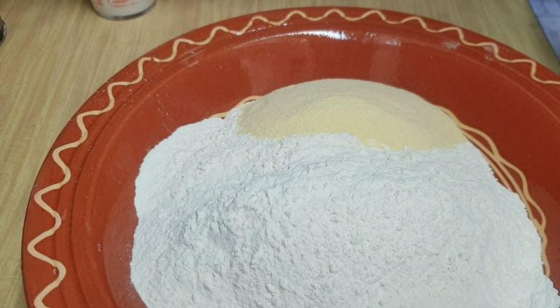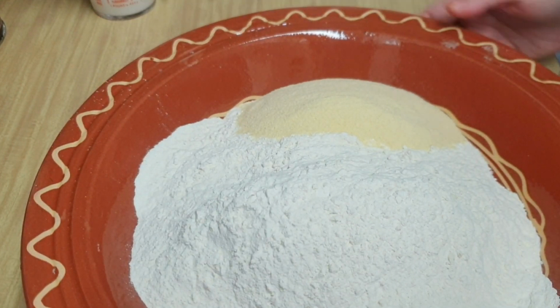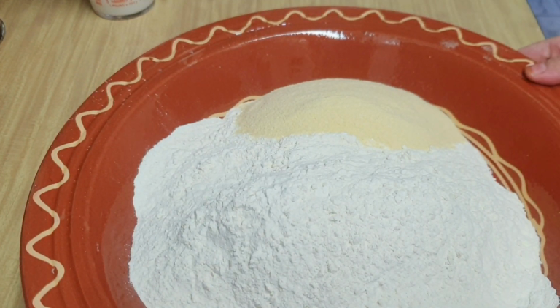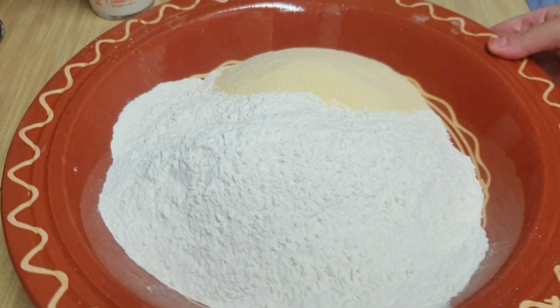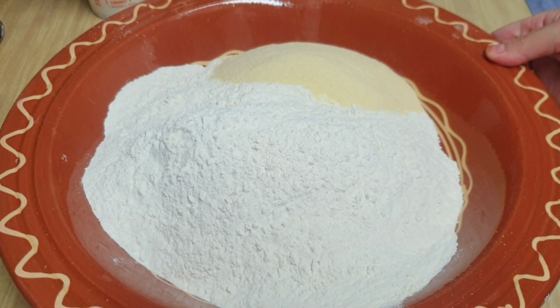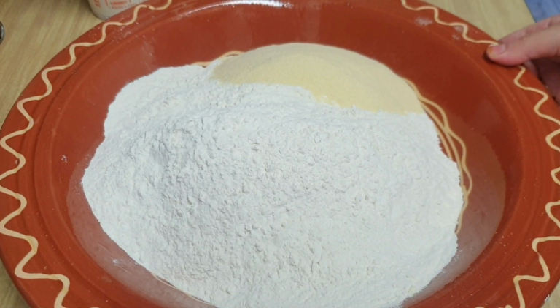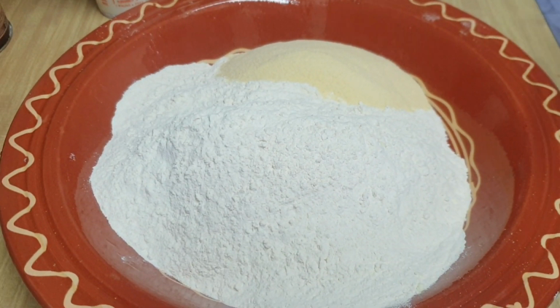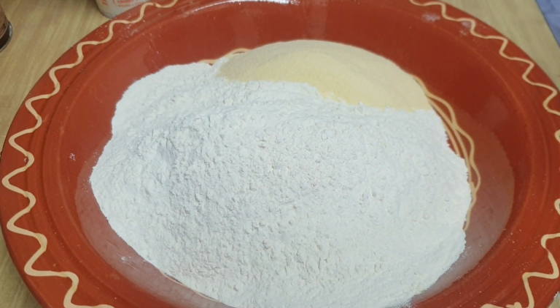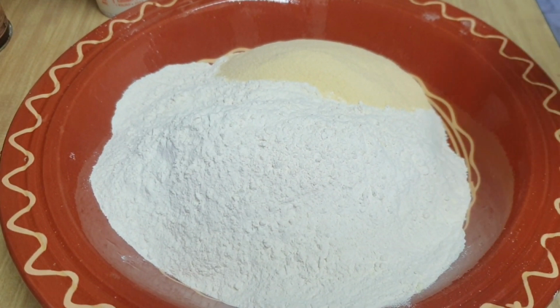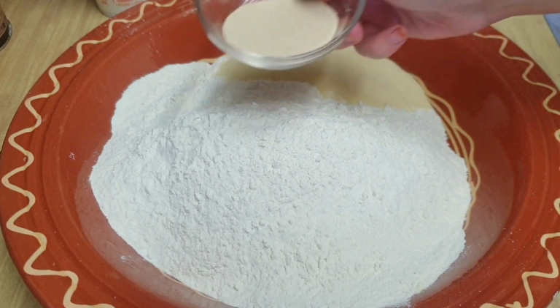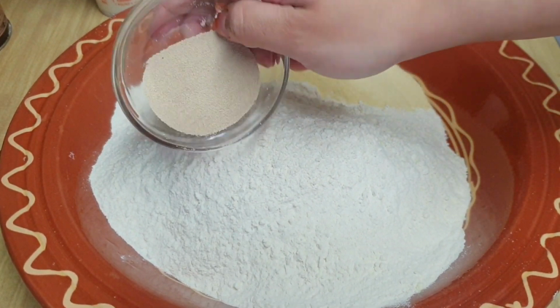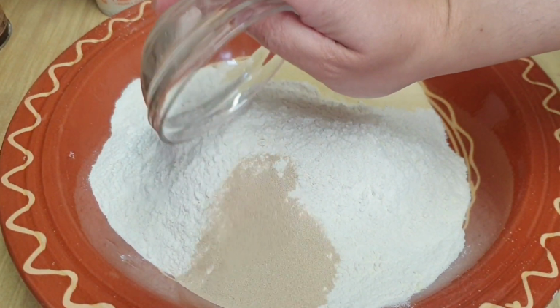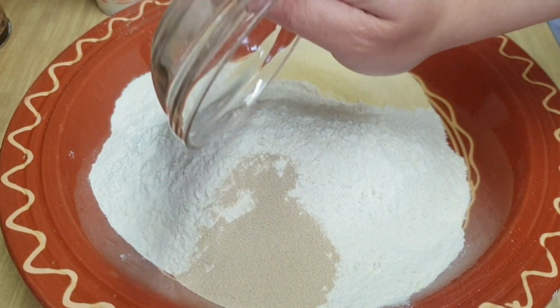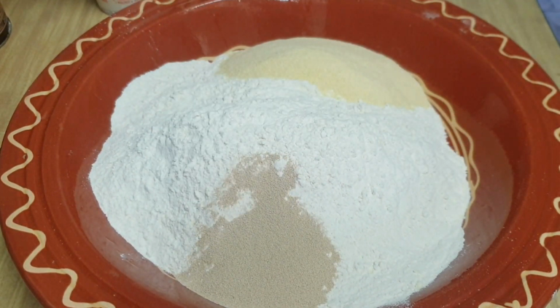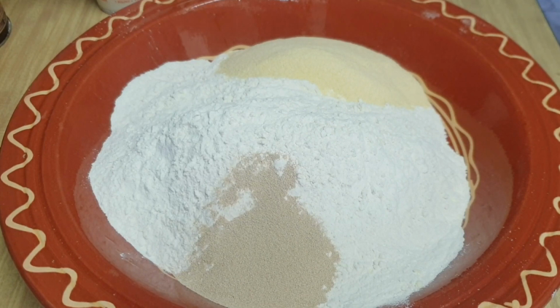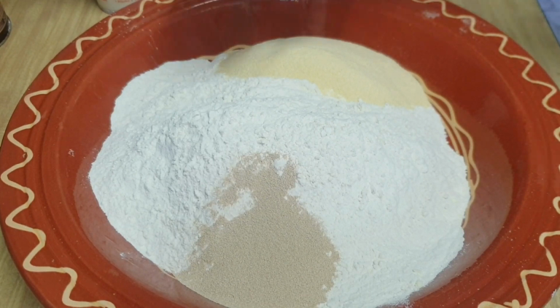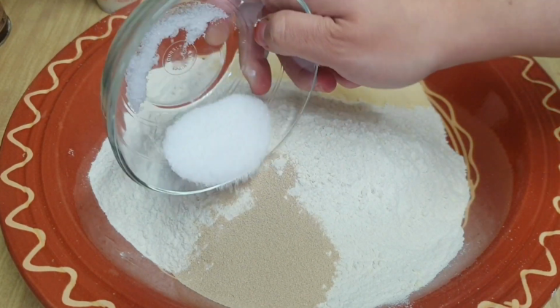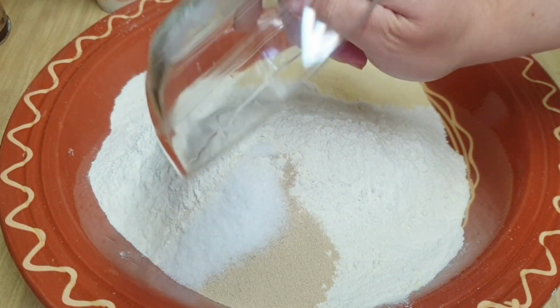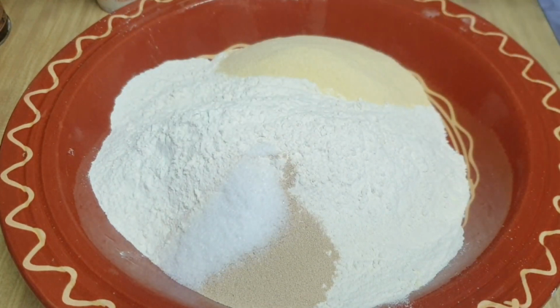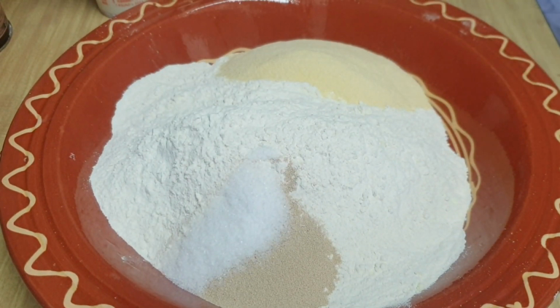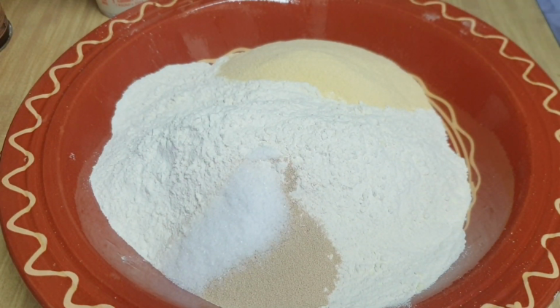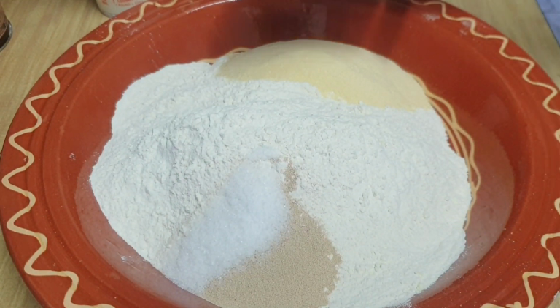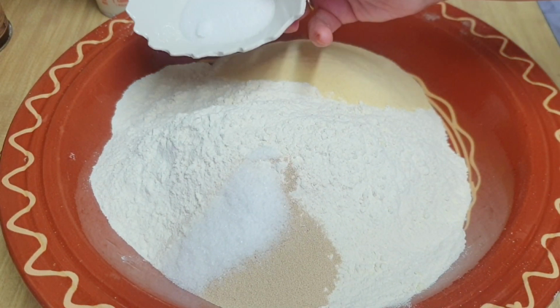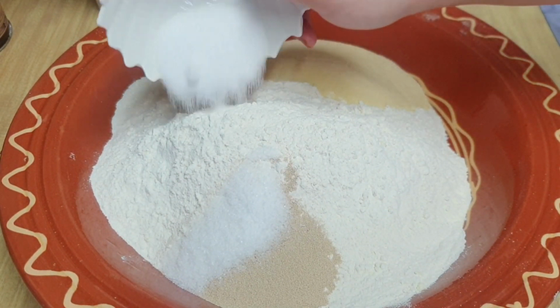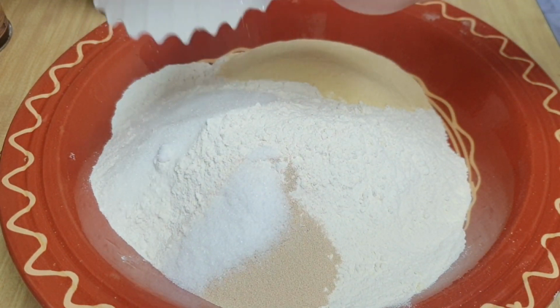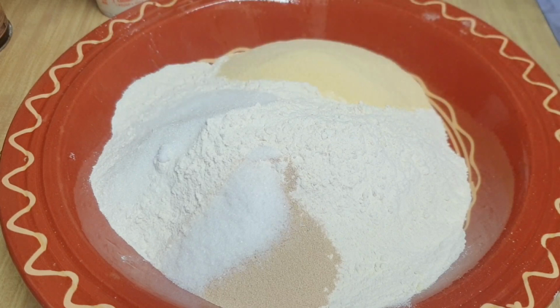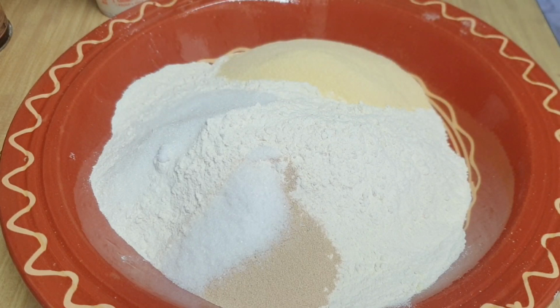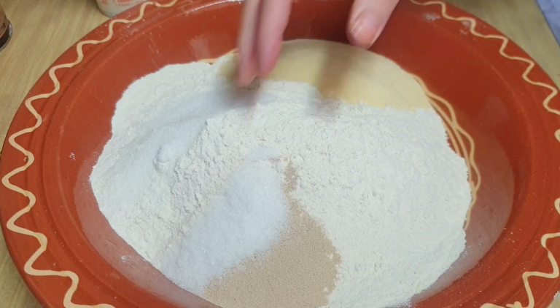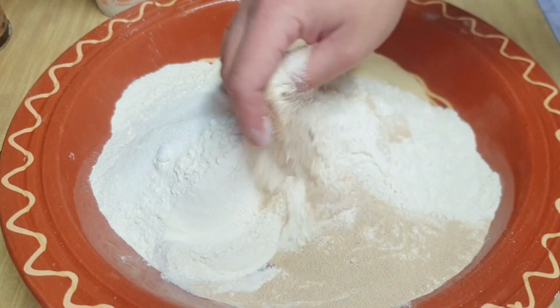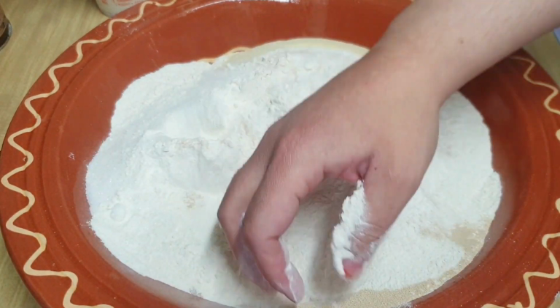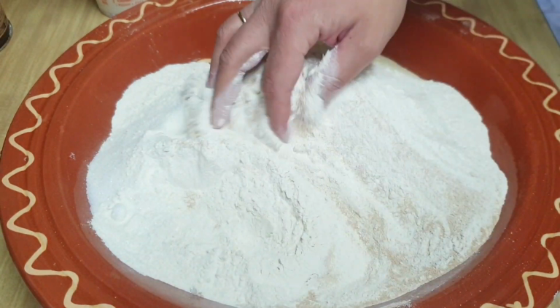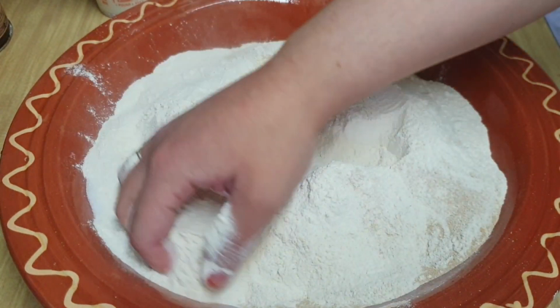Aquí tenemos la harina de trigo y la sémola fina. Añadimos la cucharada de levadura de pan junto con el azúcar. La sal también se la añadimos pero por separado, a la otra parte. Vamos a mezclar bien.